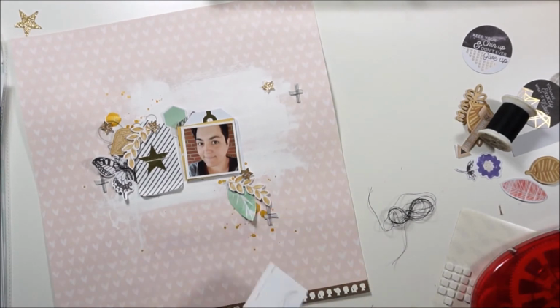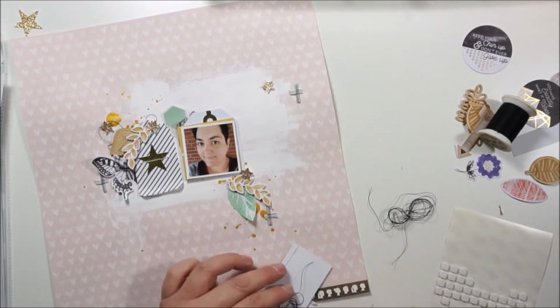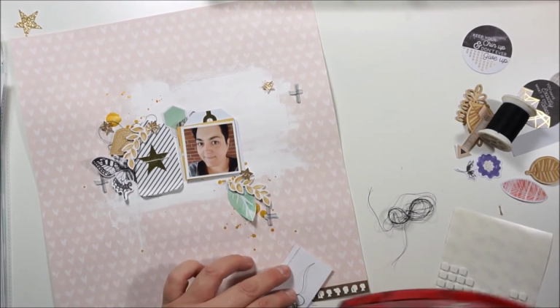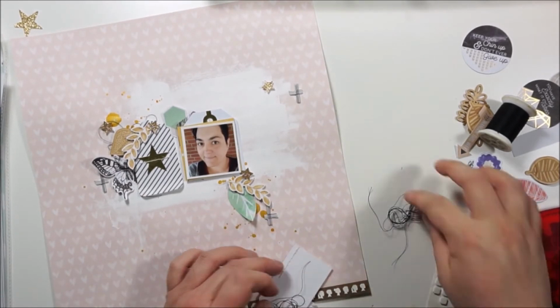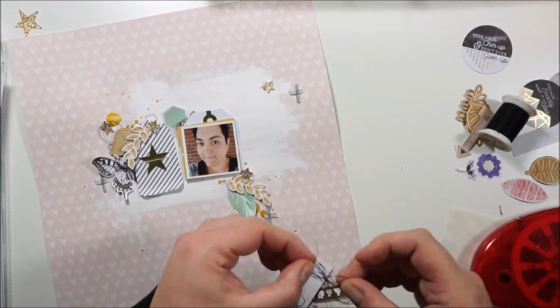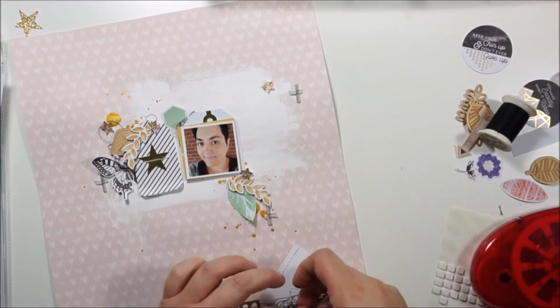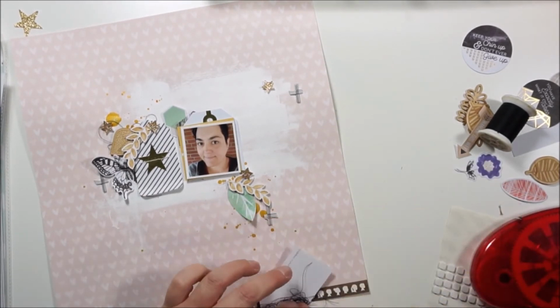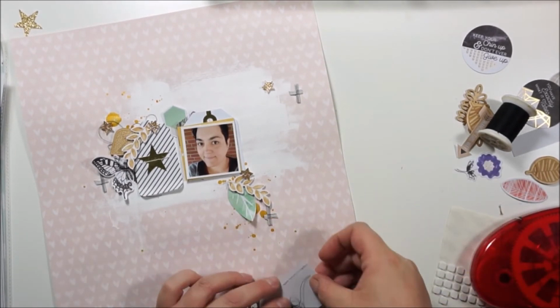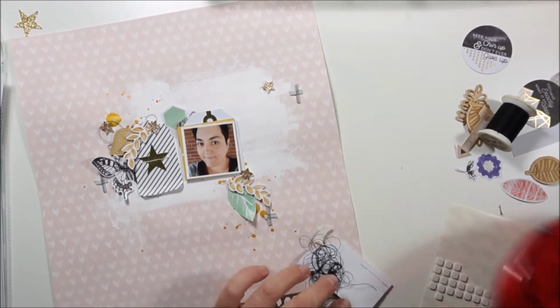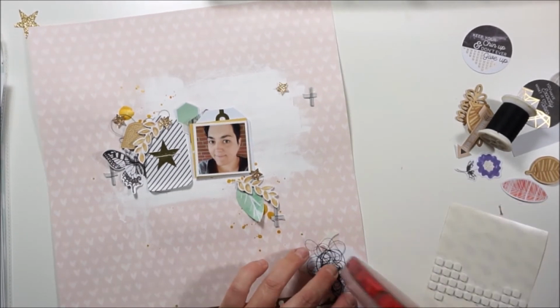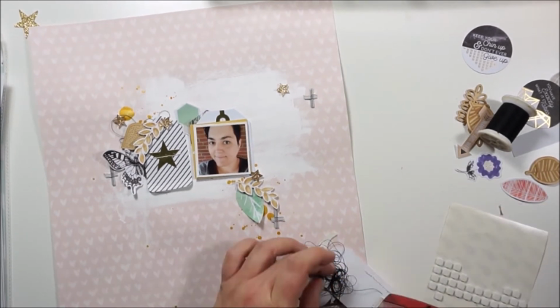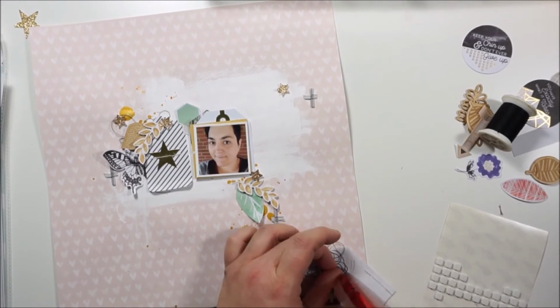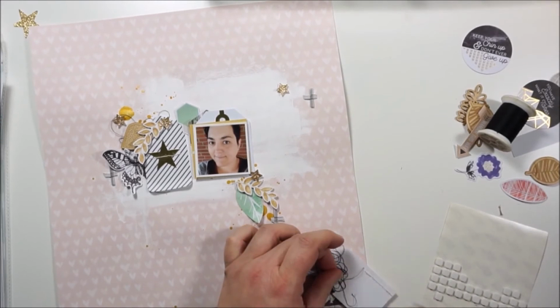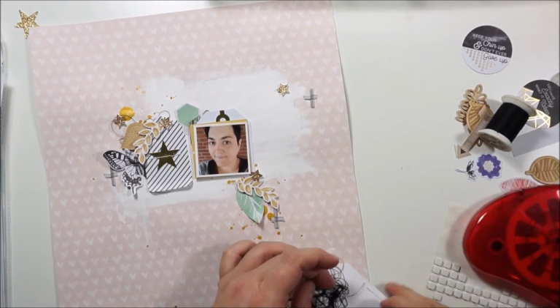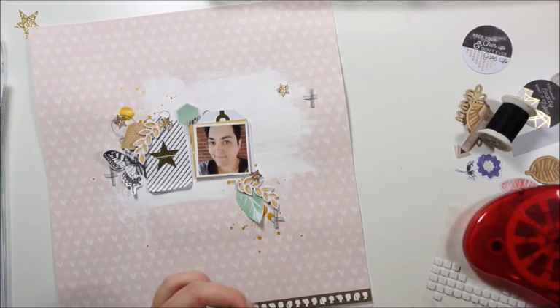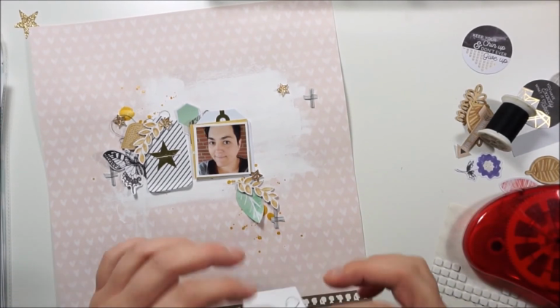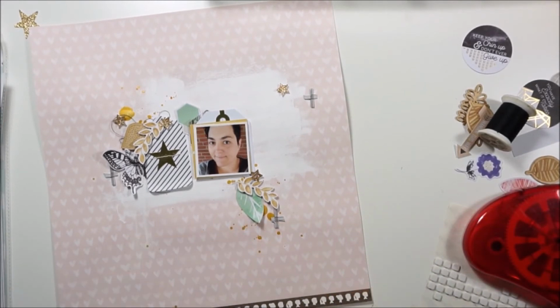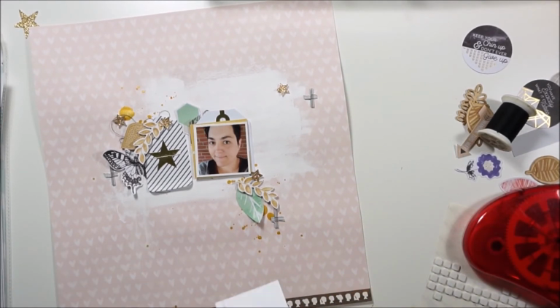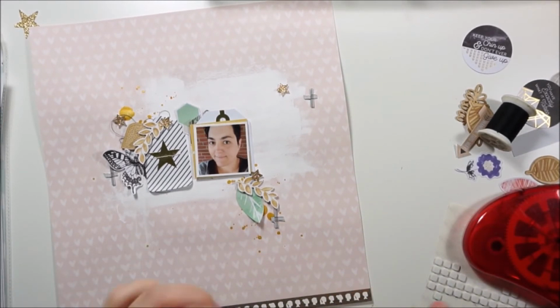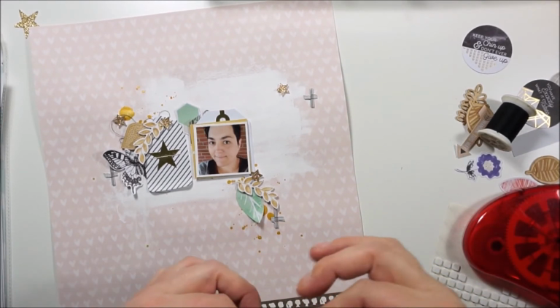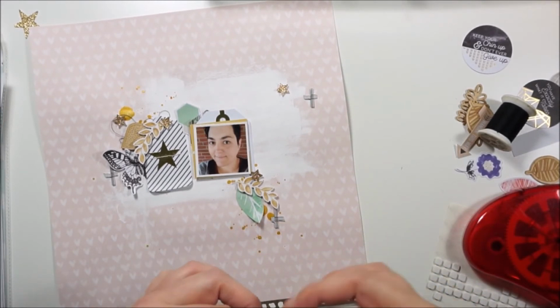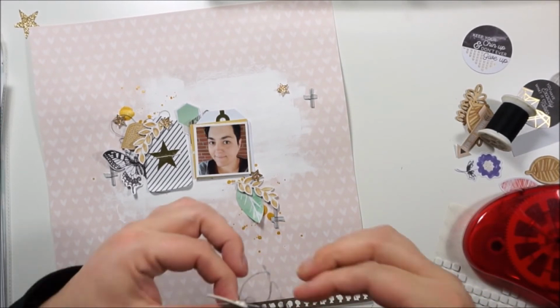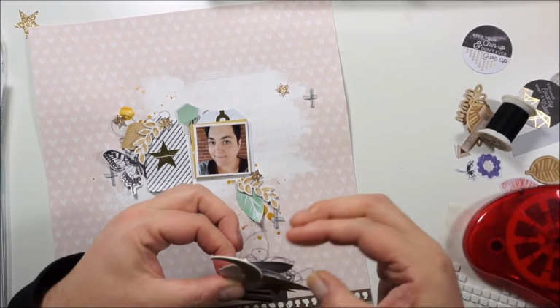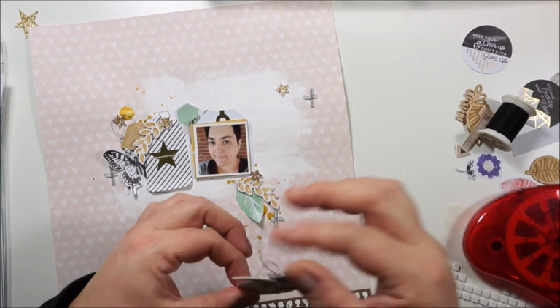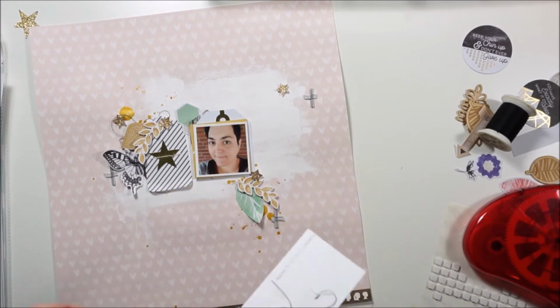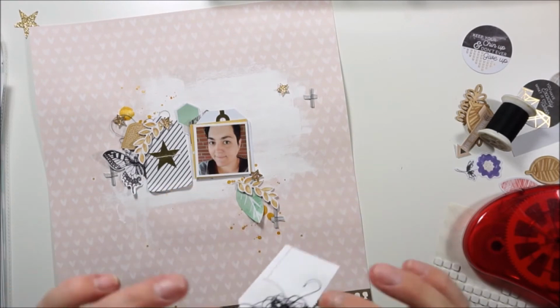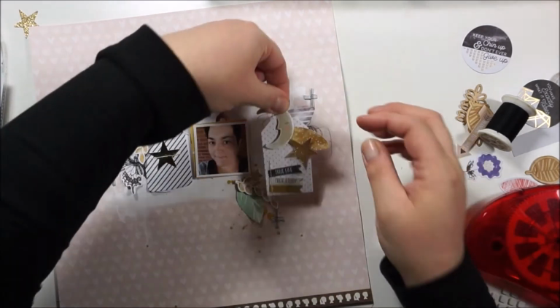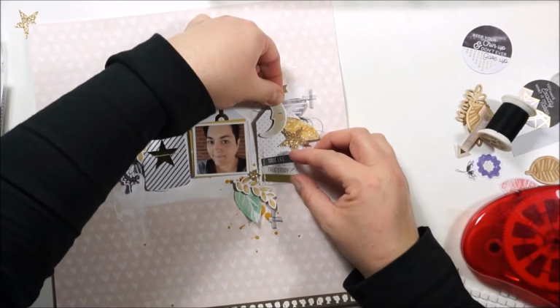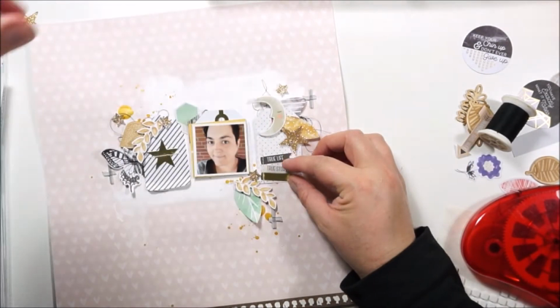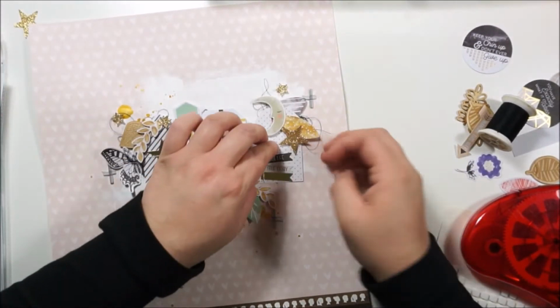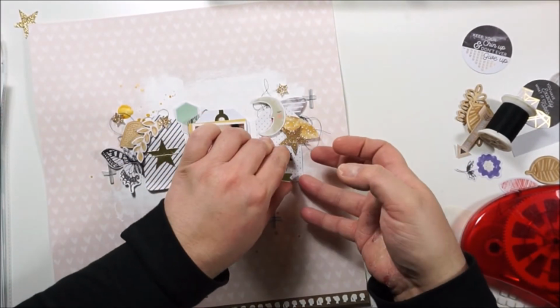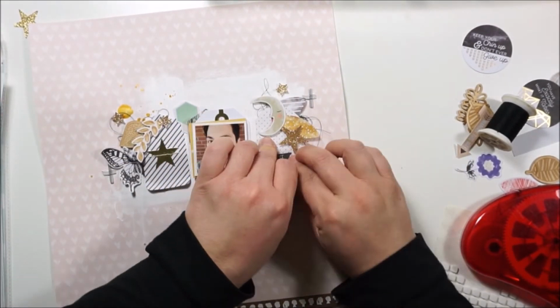Gluing down the thread to the tag, adding more. I think I am on my way to complete that page. I will add my little title.